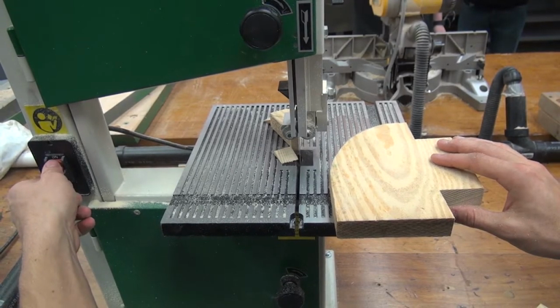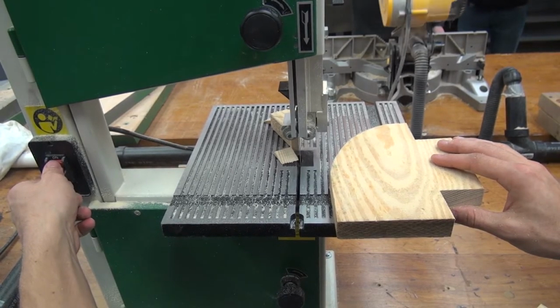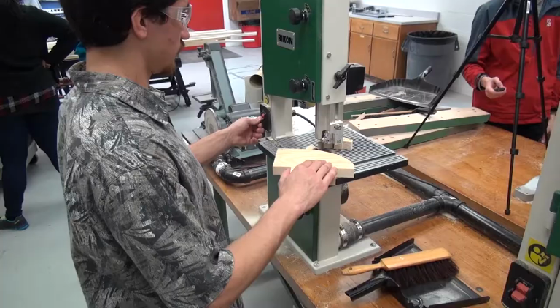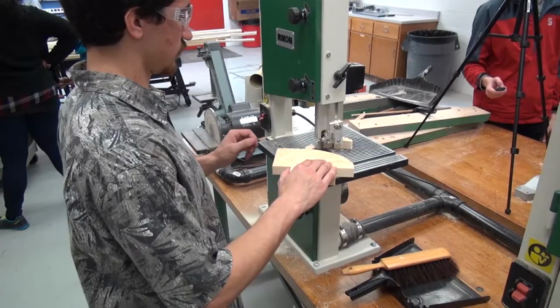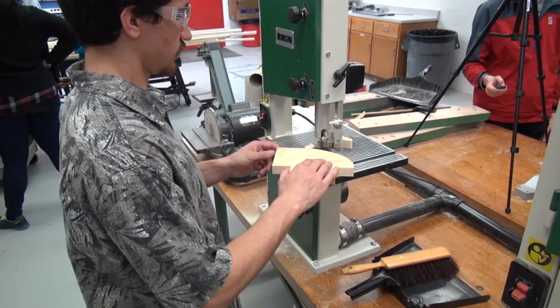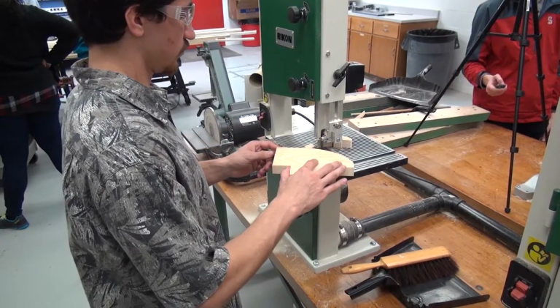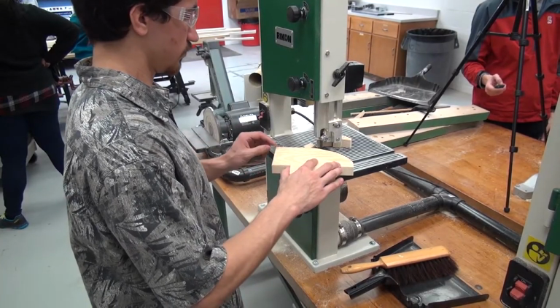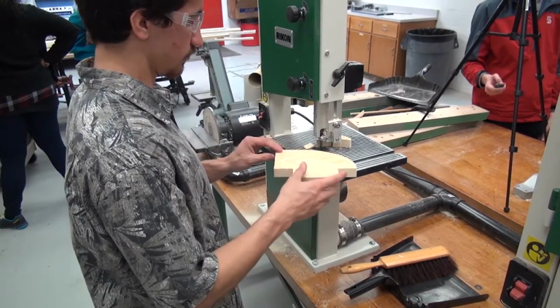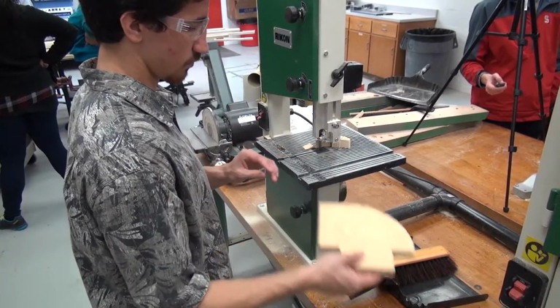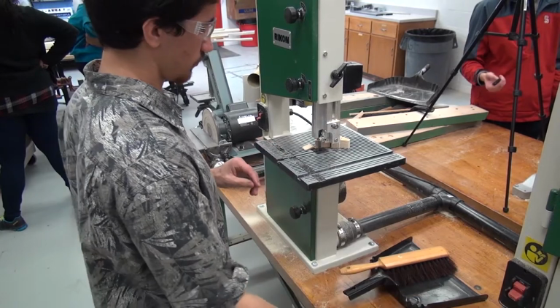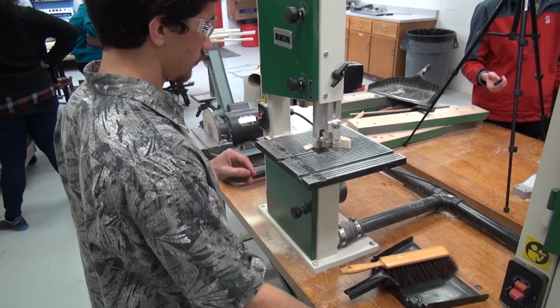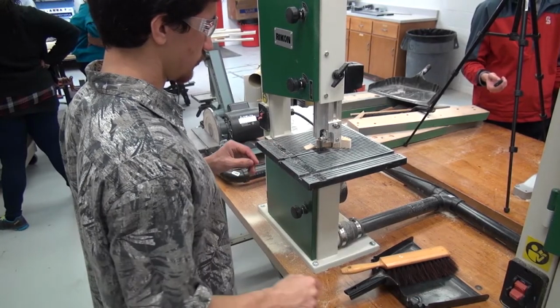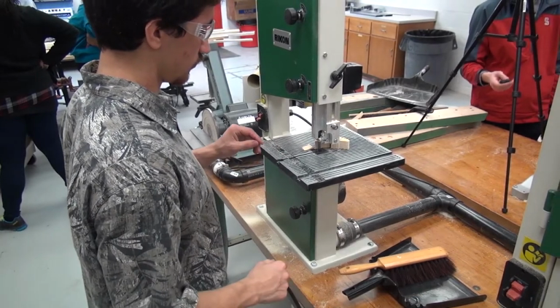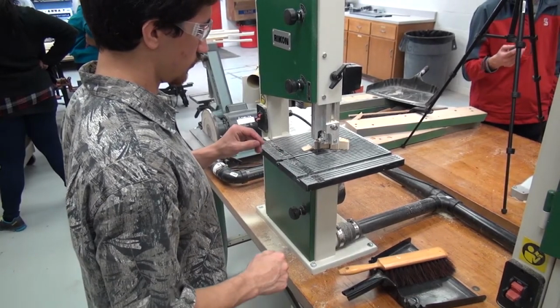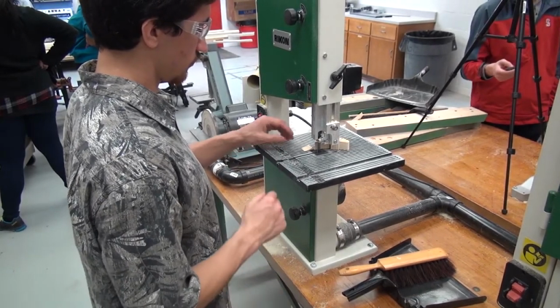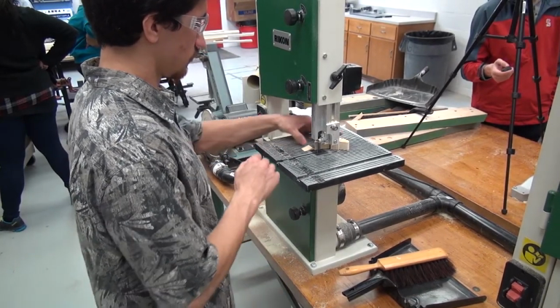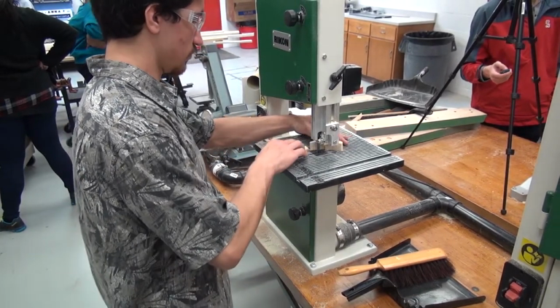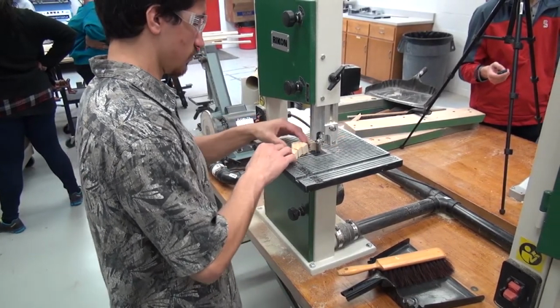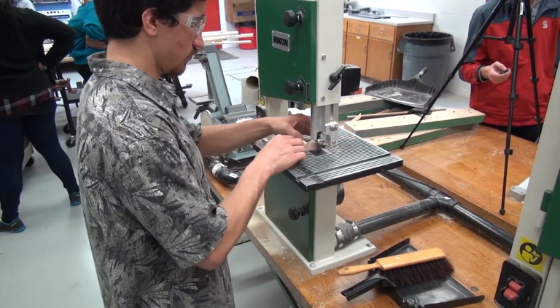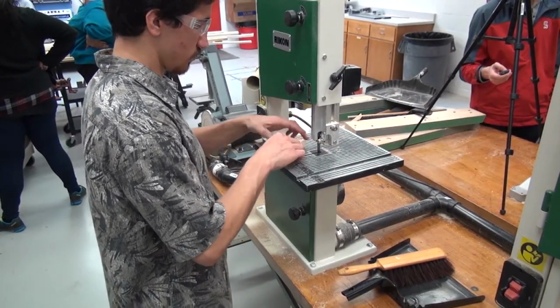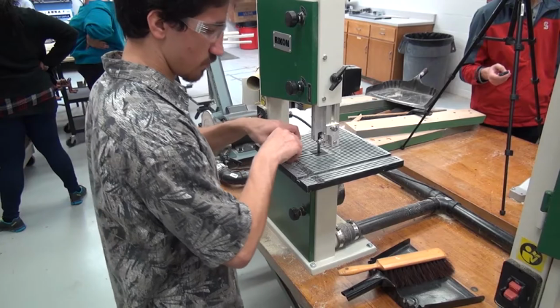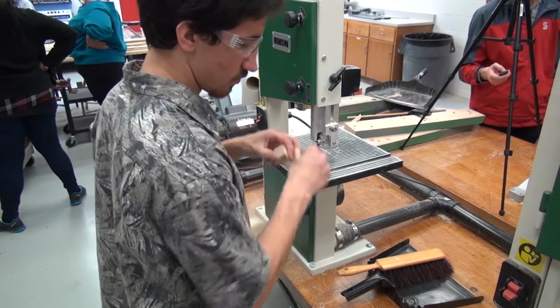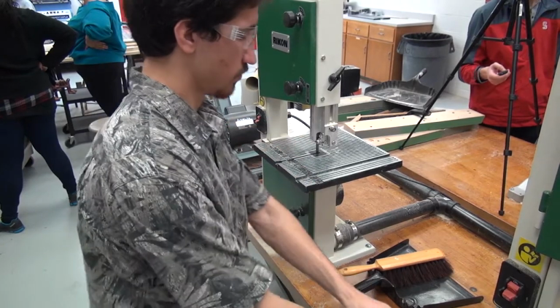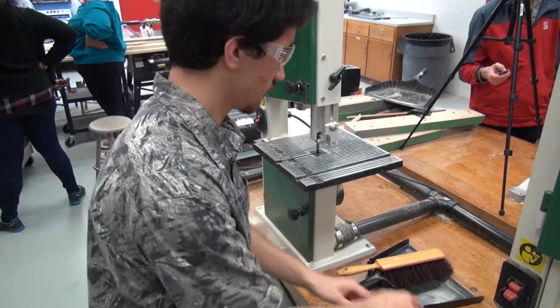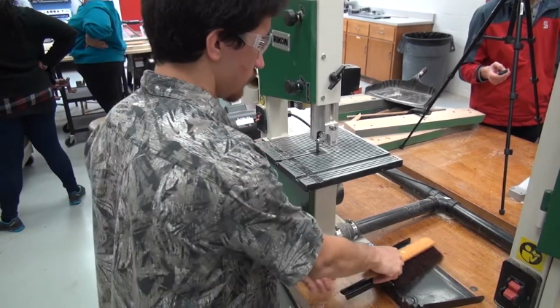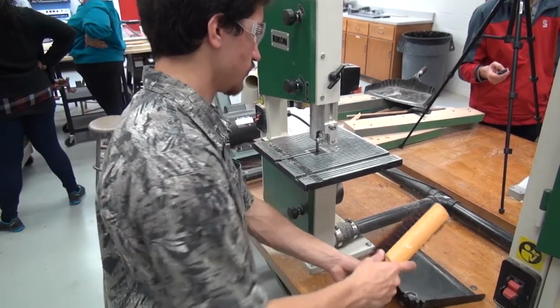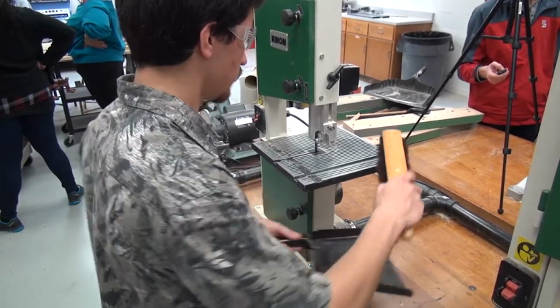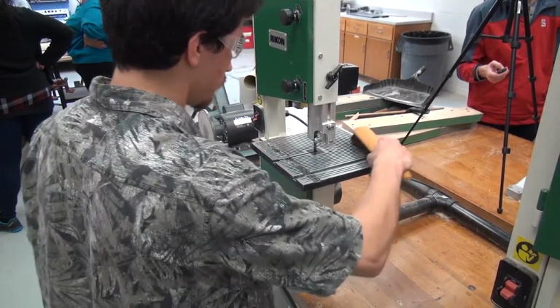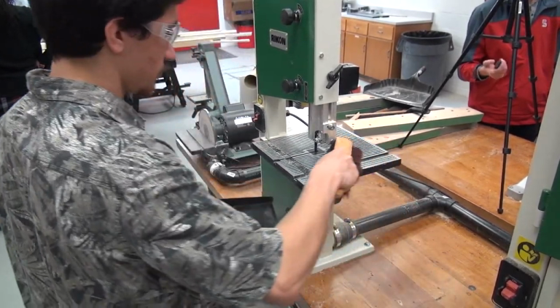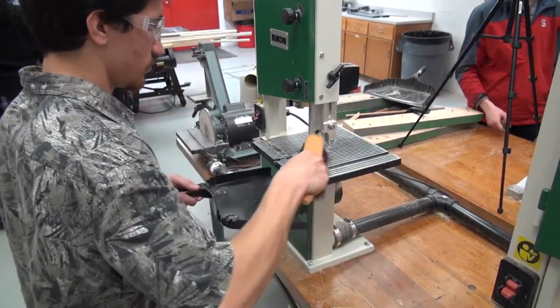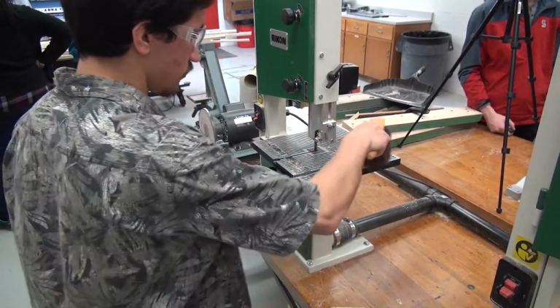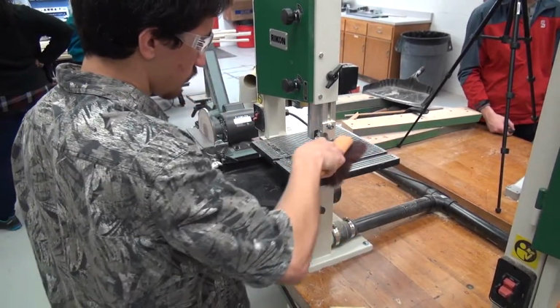When turning off the machine, stay there until it comes to a complete stop and then you can remove your scrap pieces. Make sure to clean up your workspace when you are completely done.